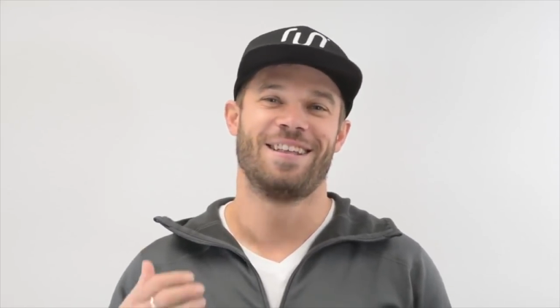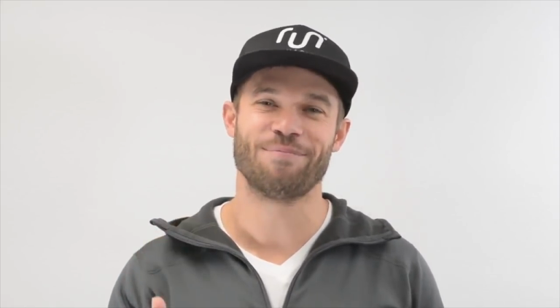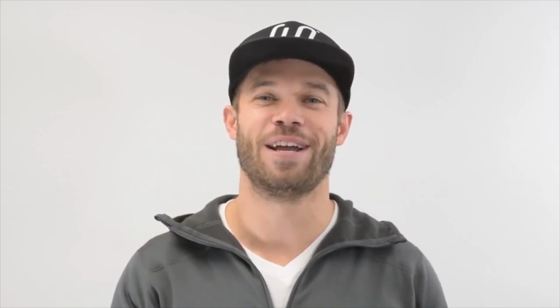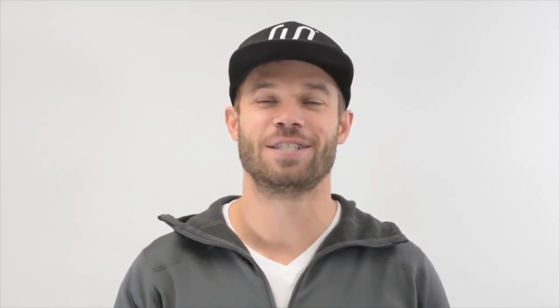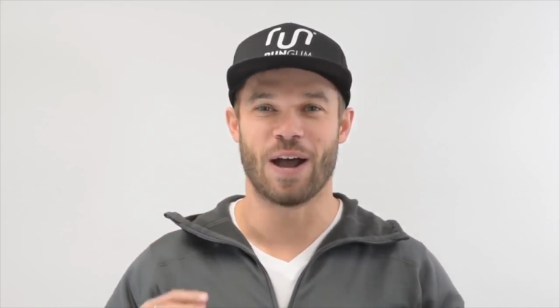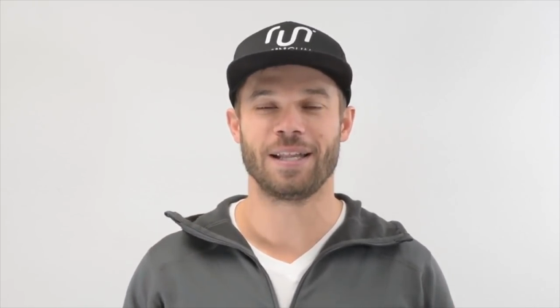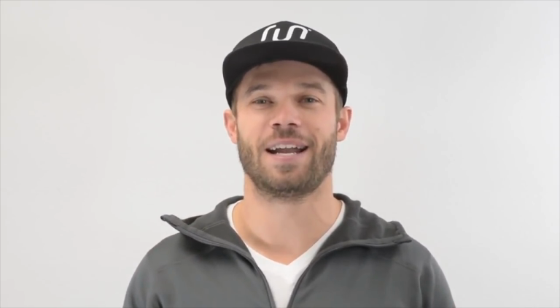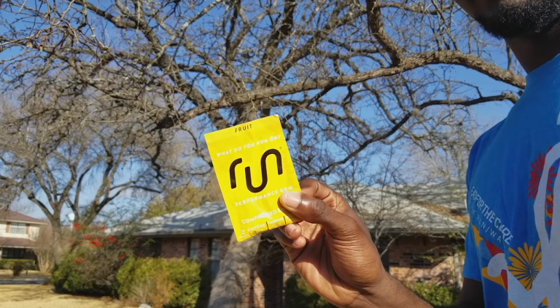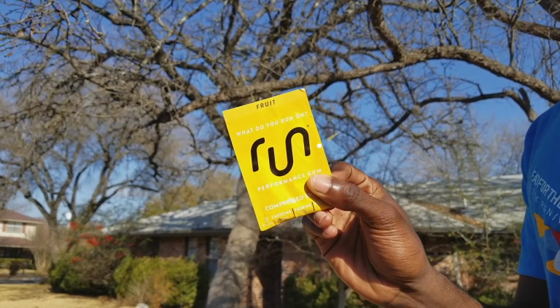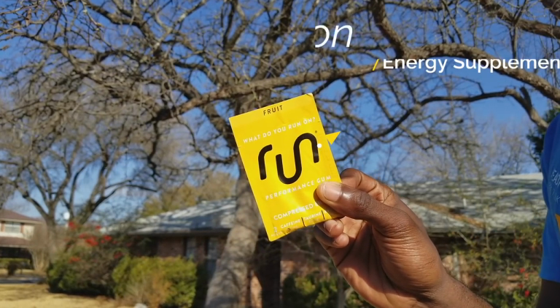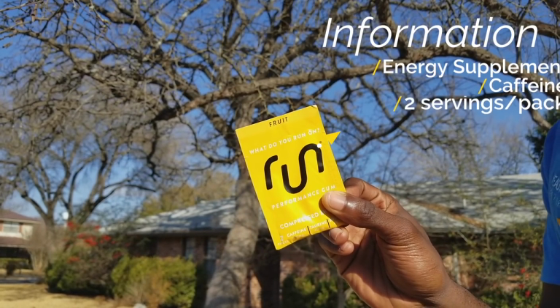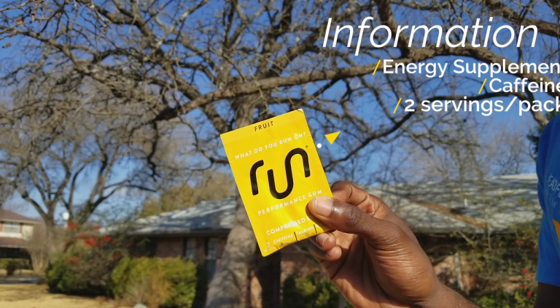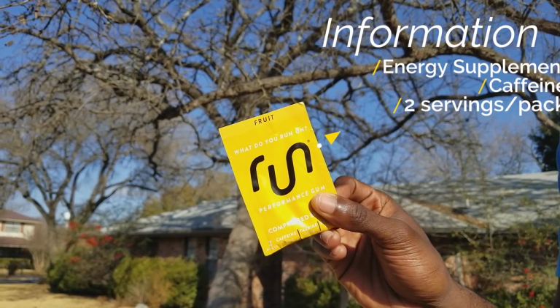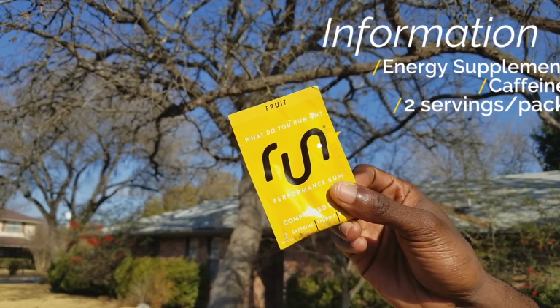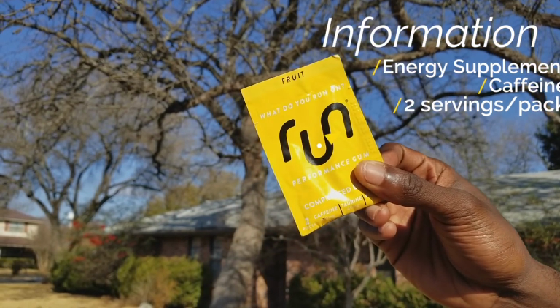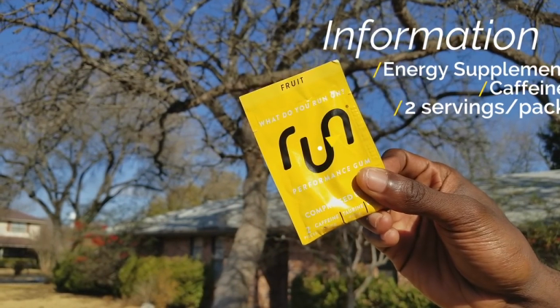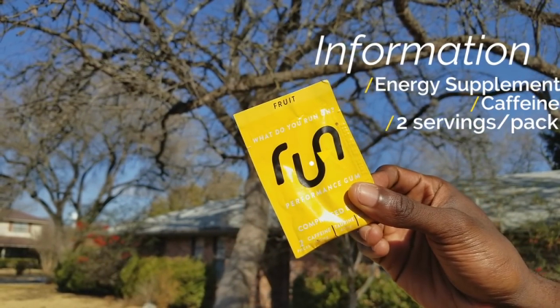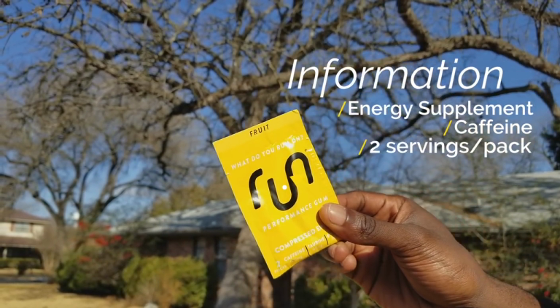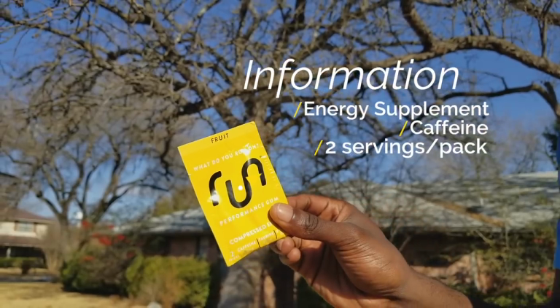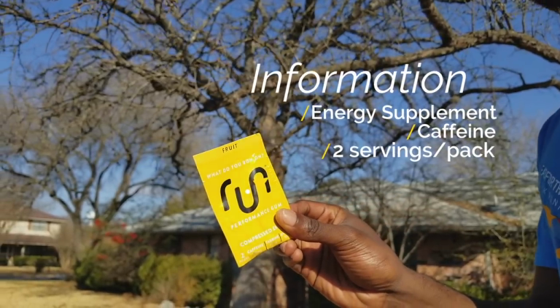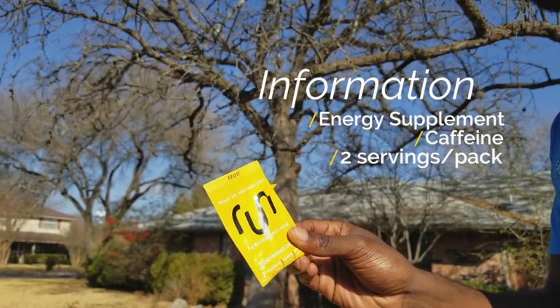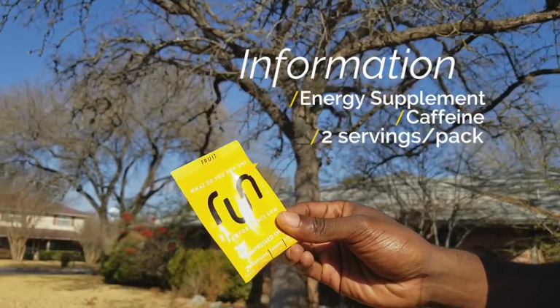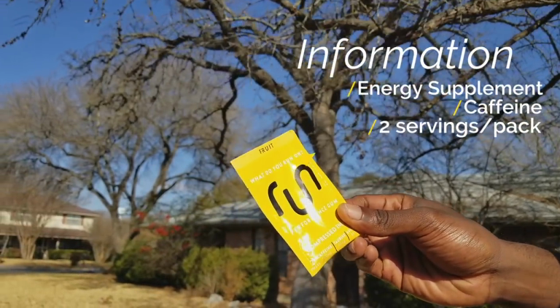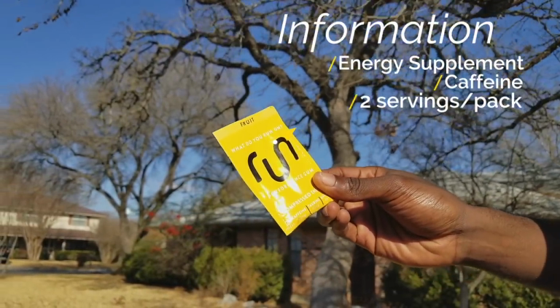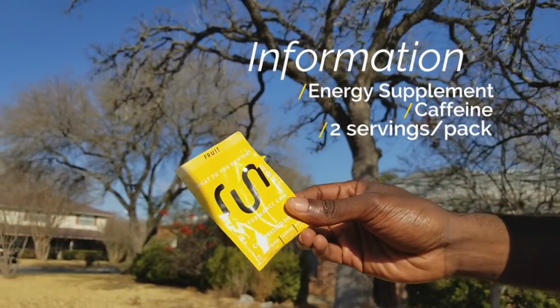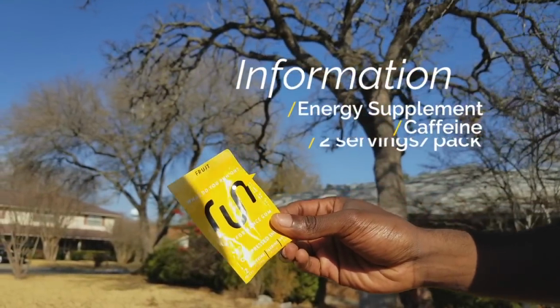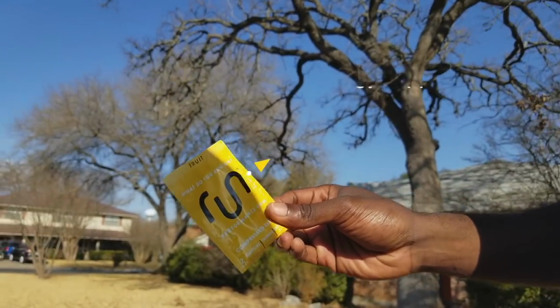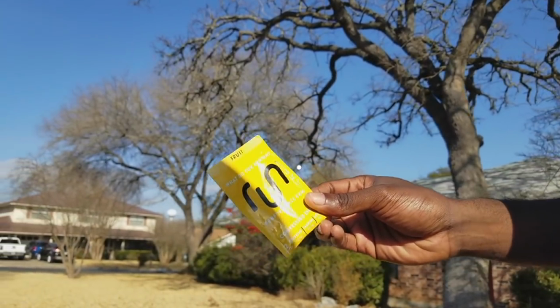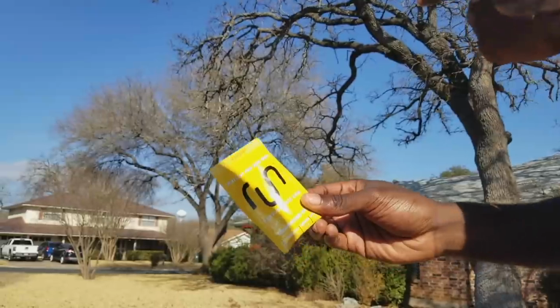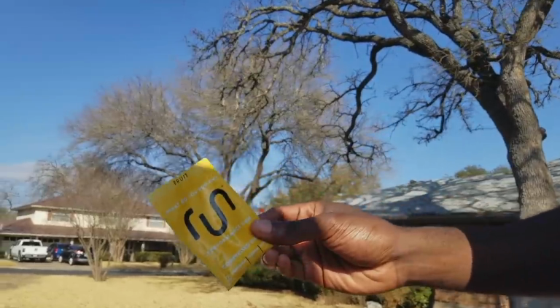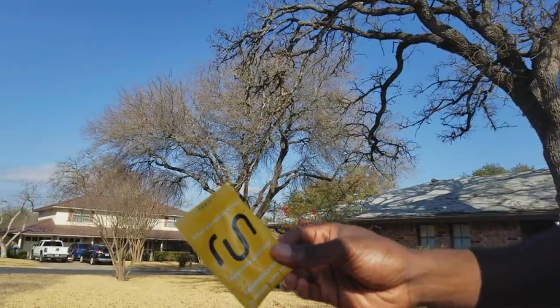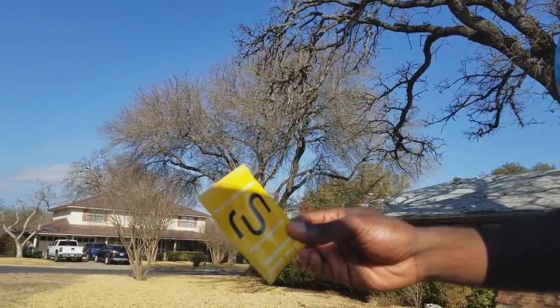So what is up with Run Gum? It's essentially an energy supplement that you can take by simply chewing while running, hence the name Run Gum. It's been out for a few years now, but is it any good? Is it worth getting over a normal energy supplement? Well, let's find out.